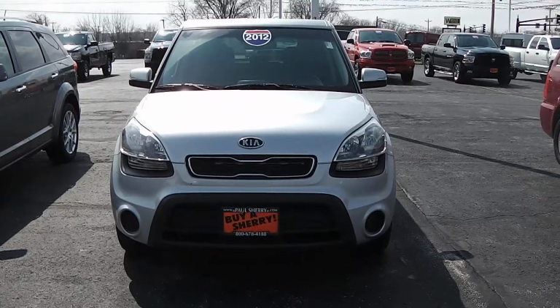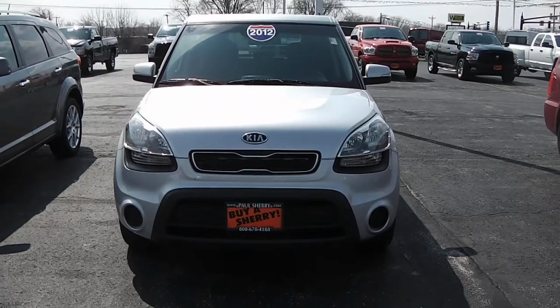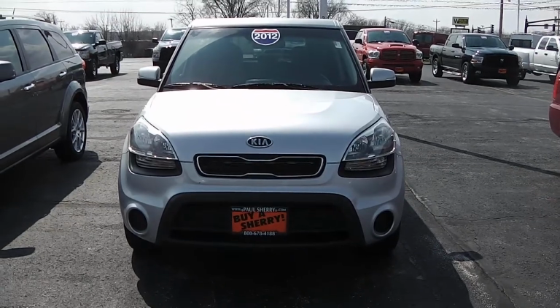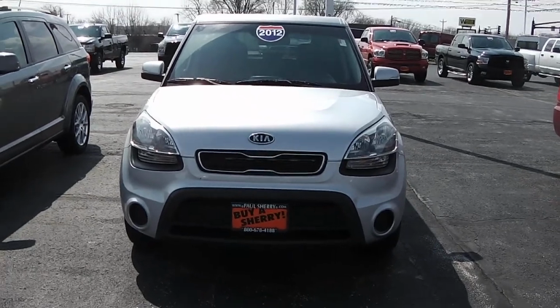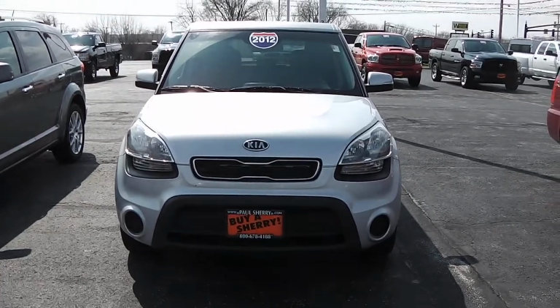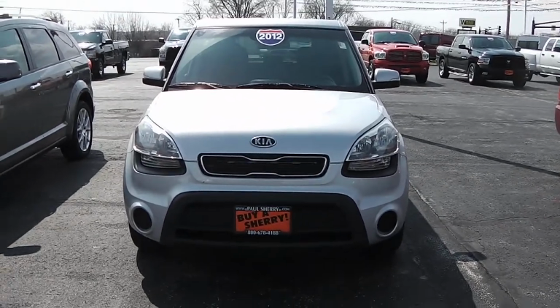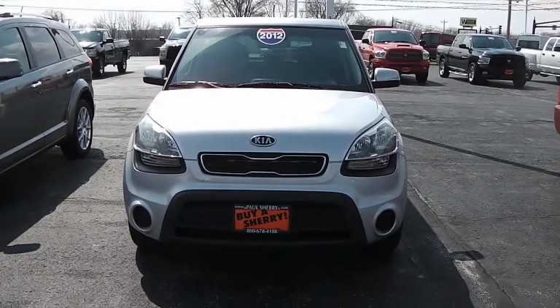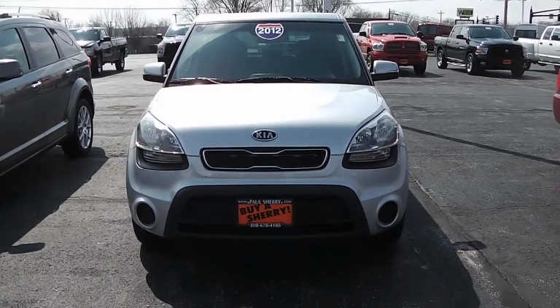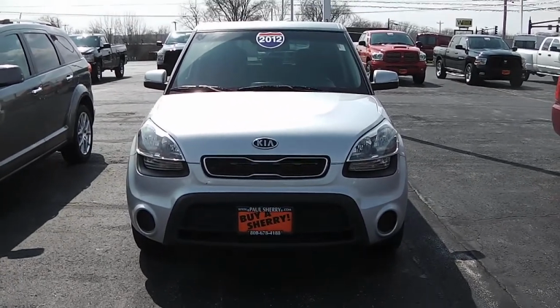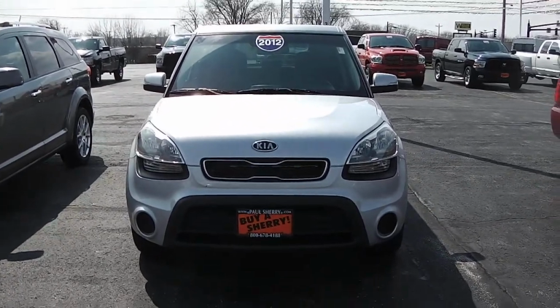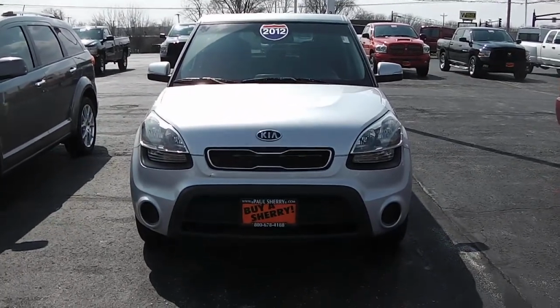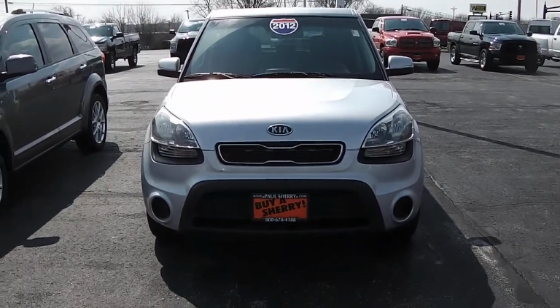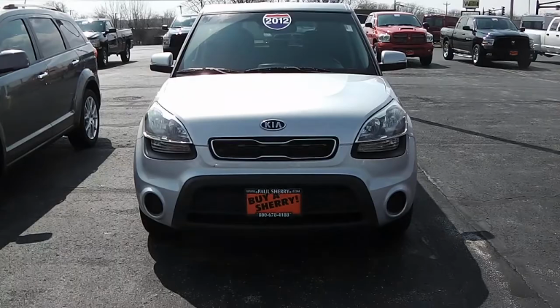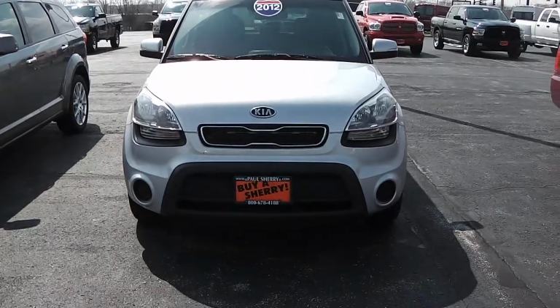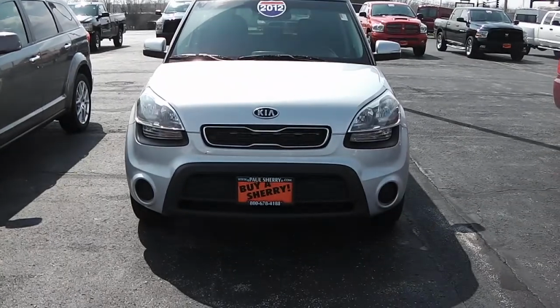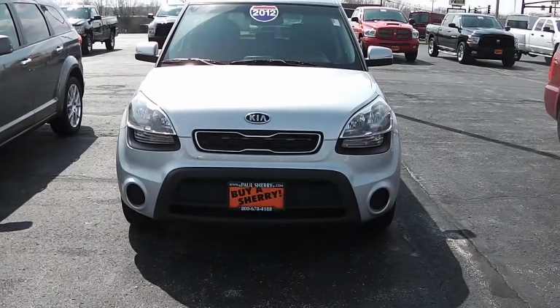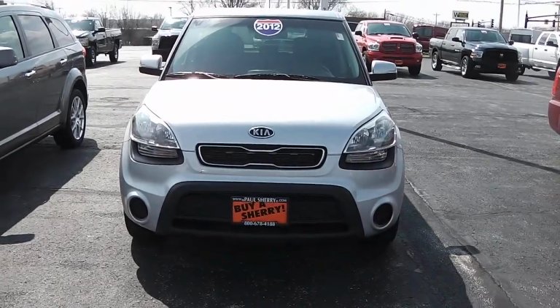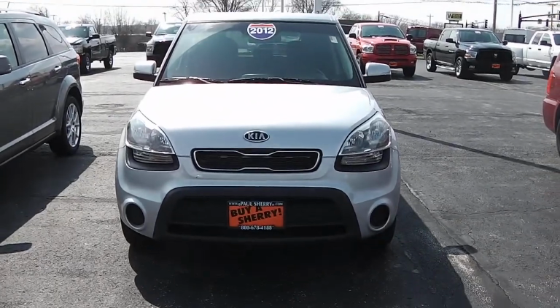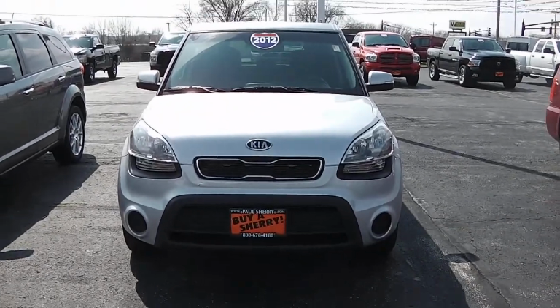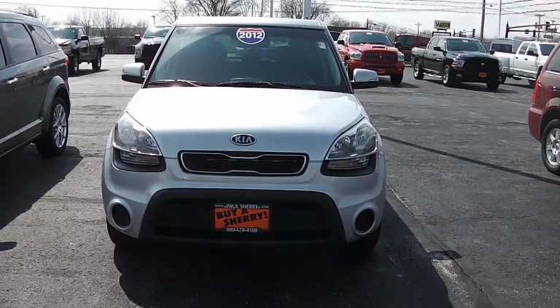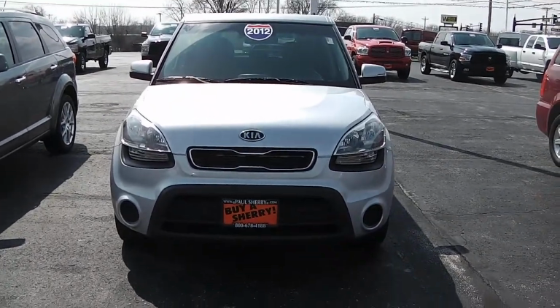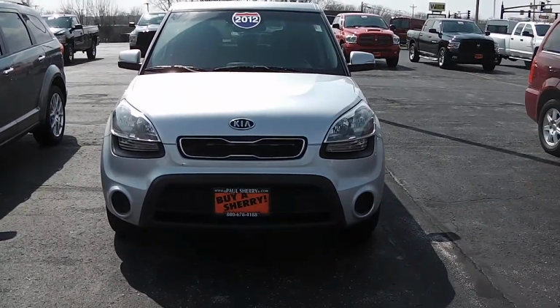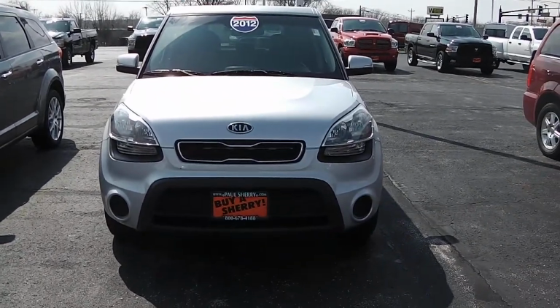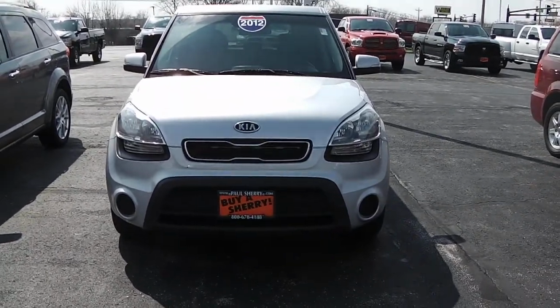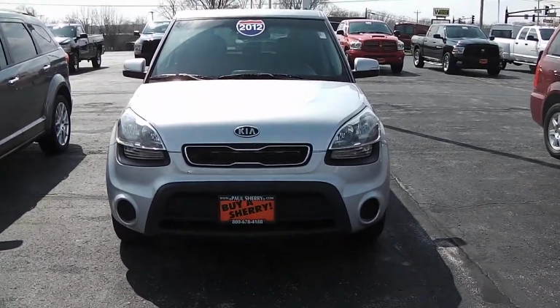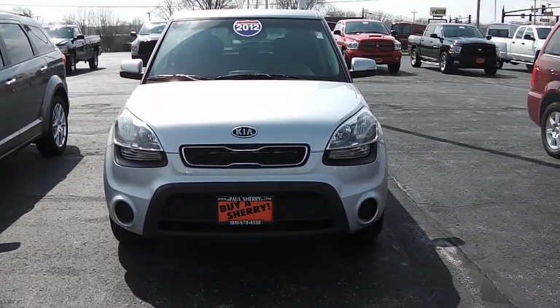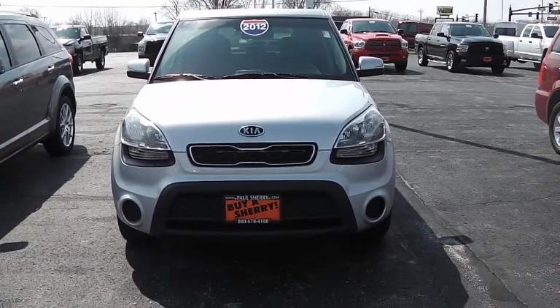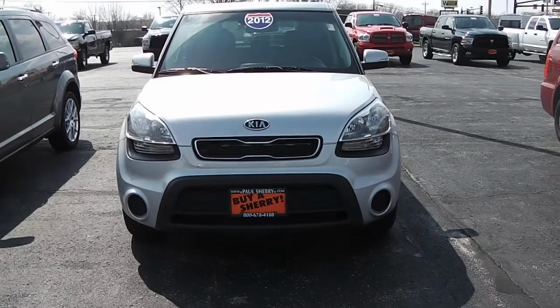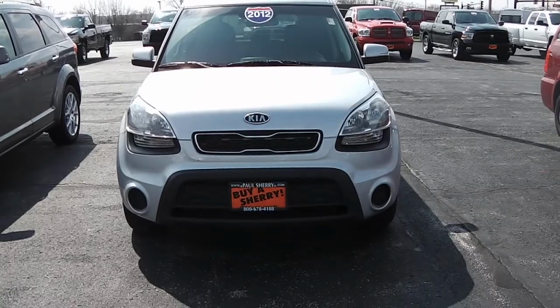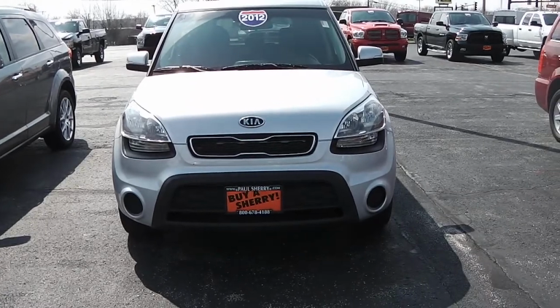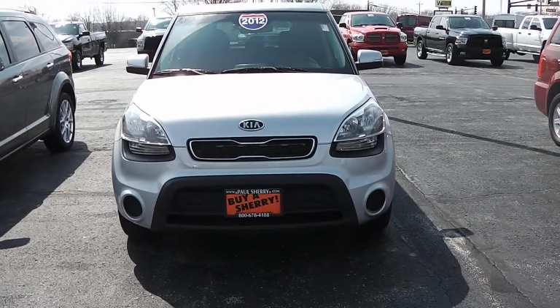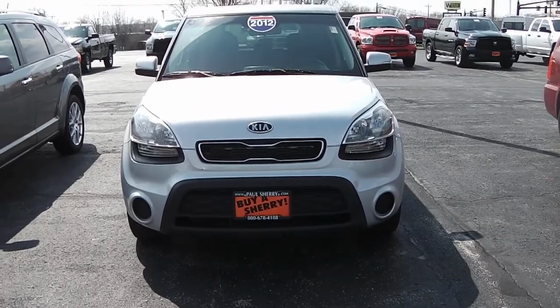Hi, this is Nick Ruiz with Sherry Chrysler Dodge Jeep Ram and RVs here in Piqua, Ohio. Today I'm showing you a 2012 Kia Soul, stock number CP 13891.